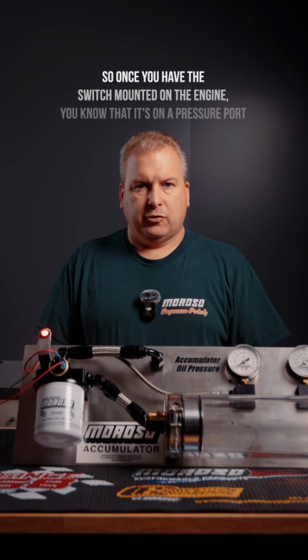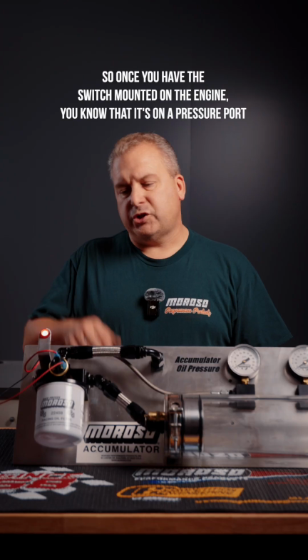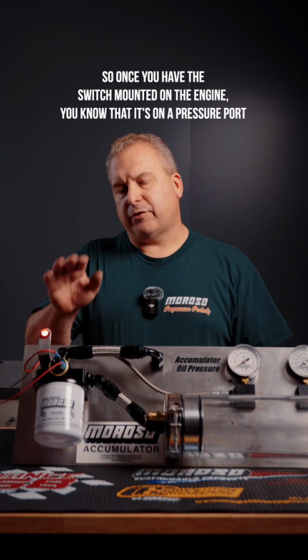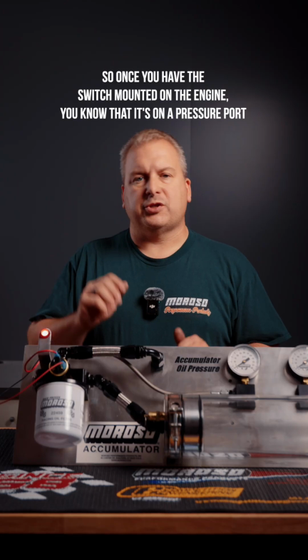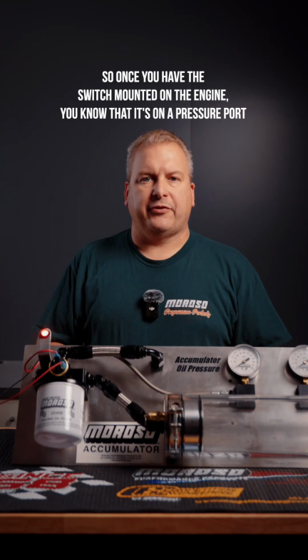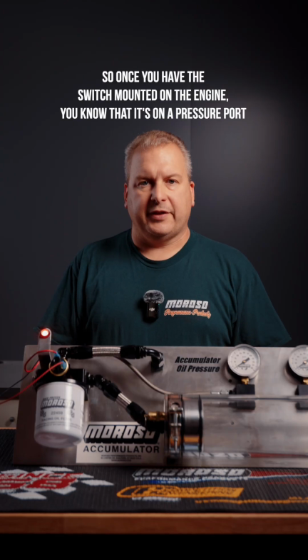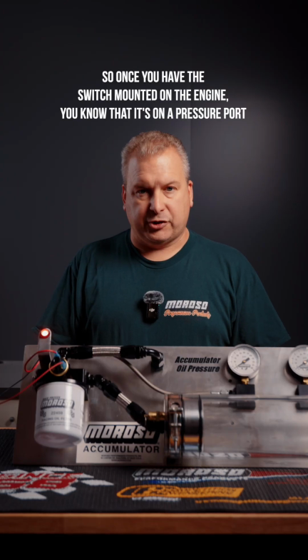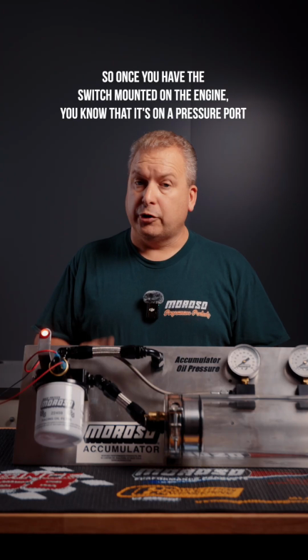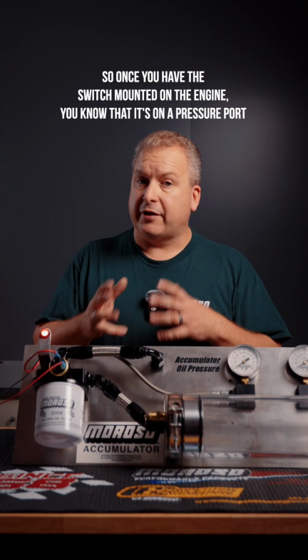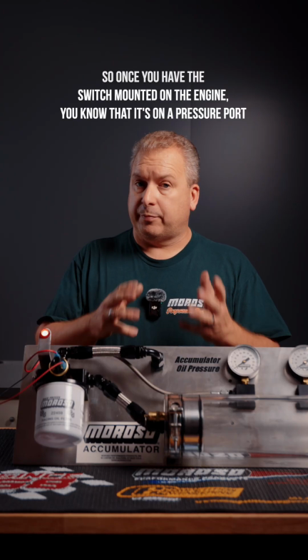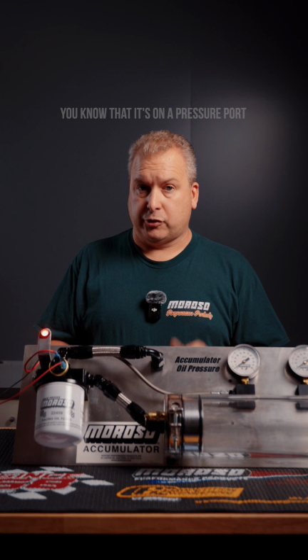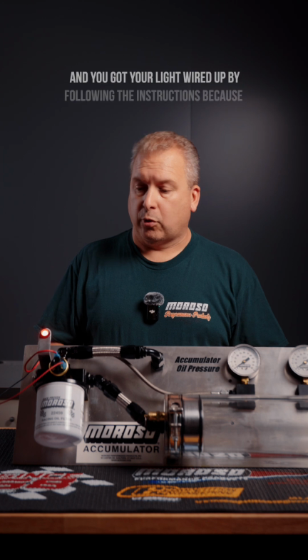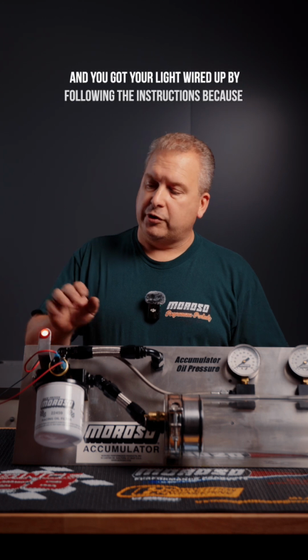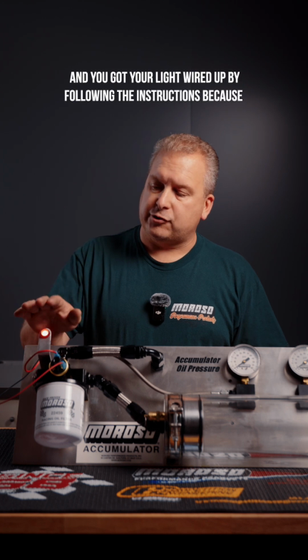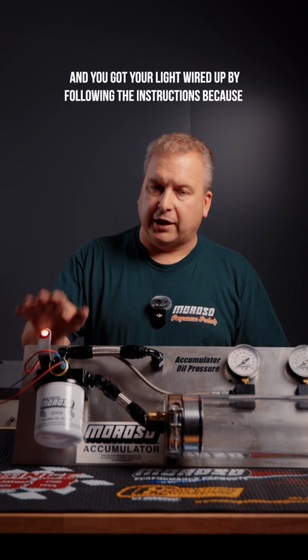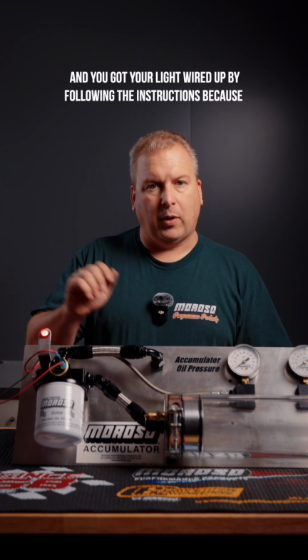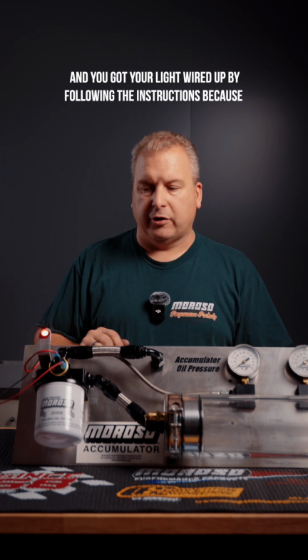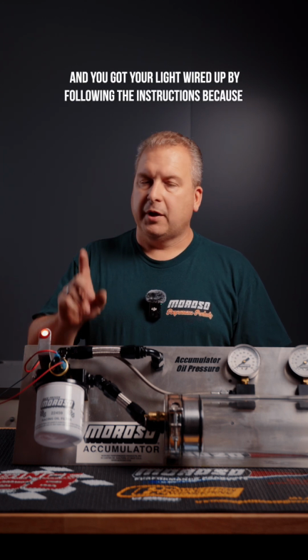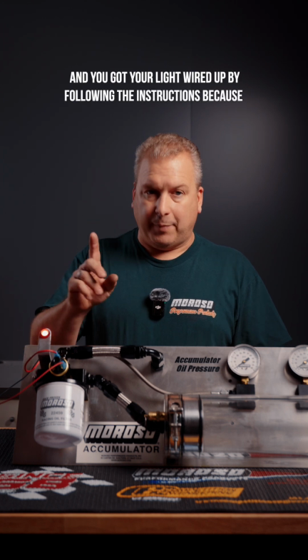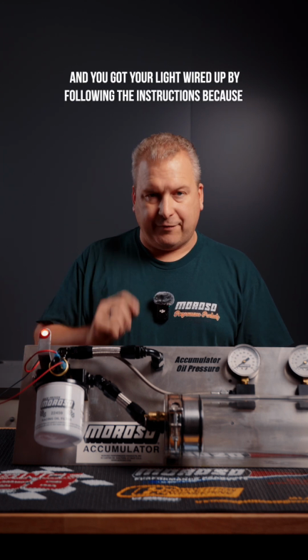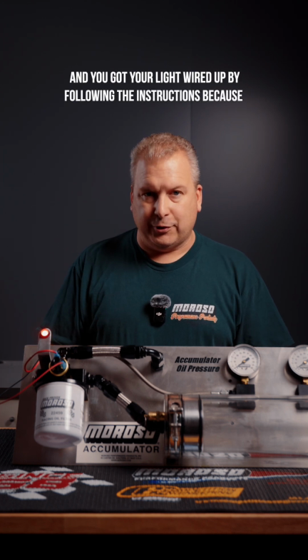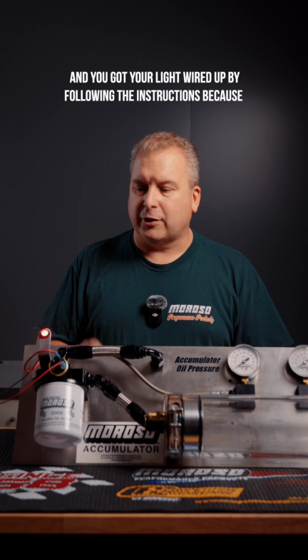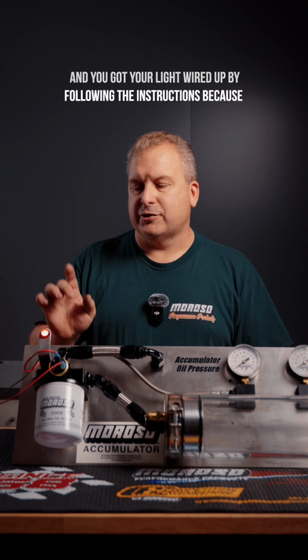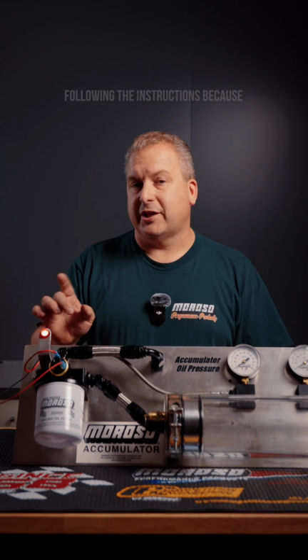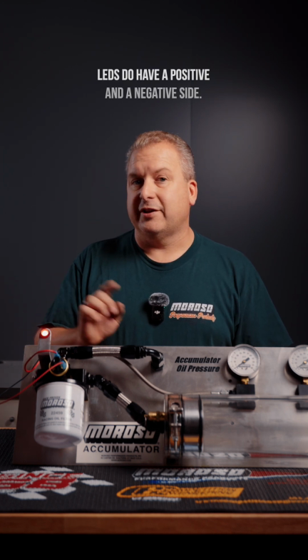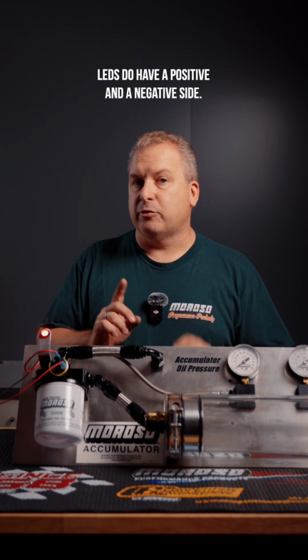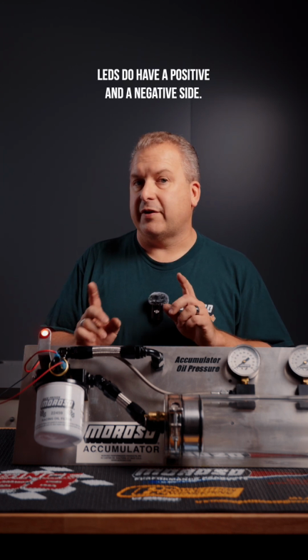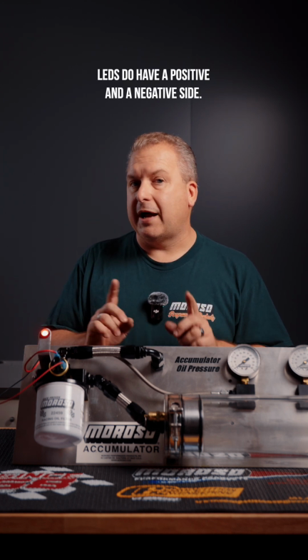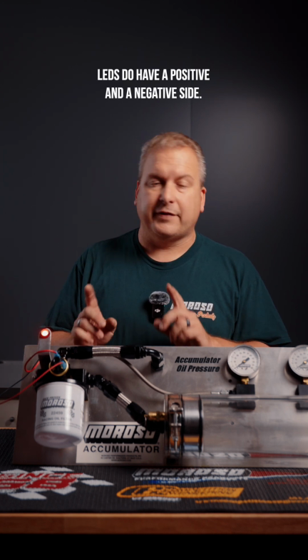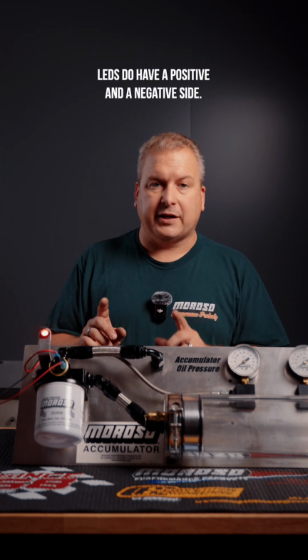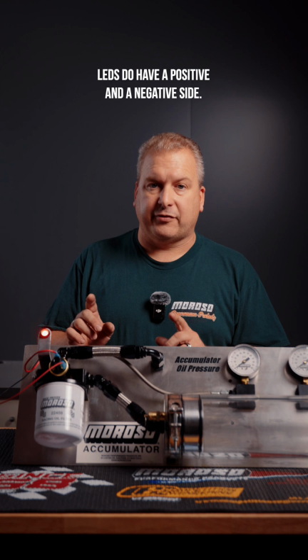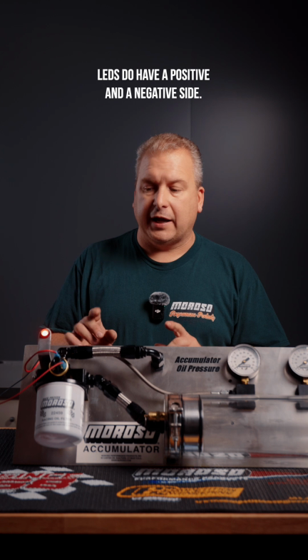Once you have the switch mounted on the engine on a pressure port and you've got your light wired up by following the instructions — because LEDs do have a positive and a negative side.